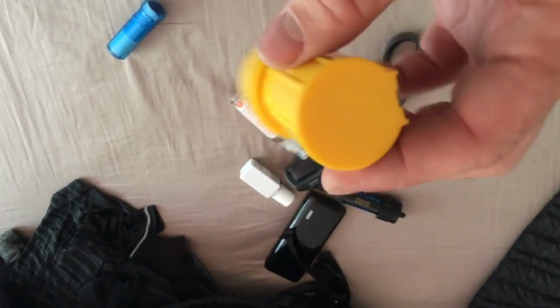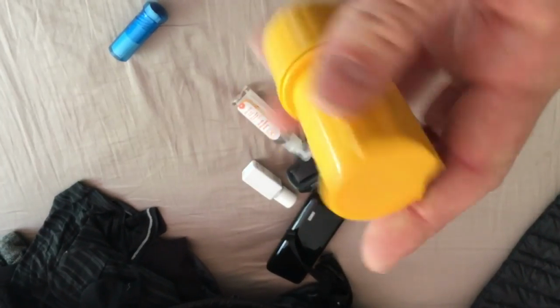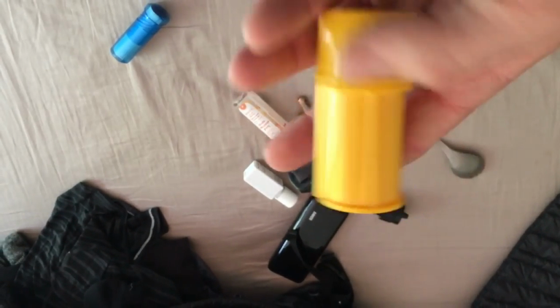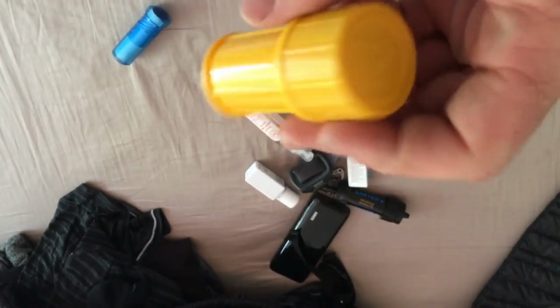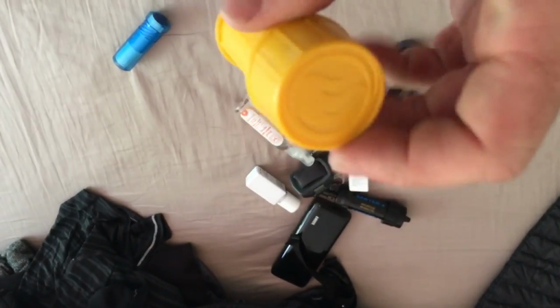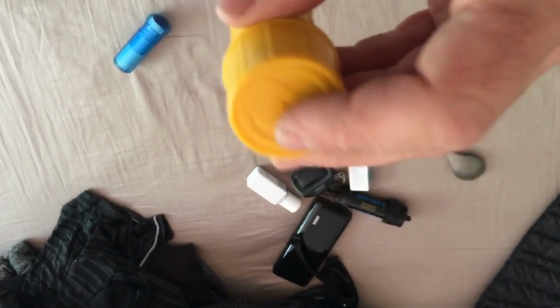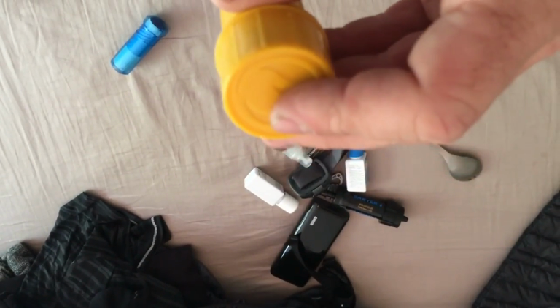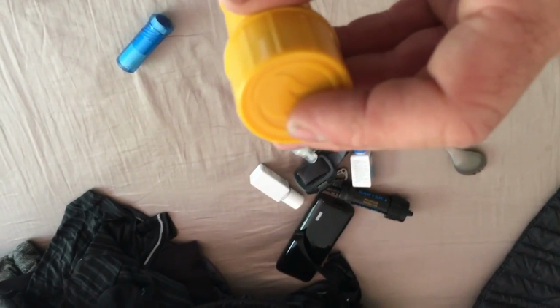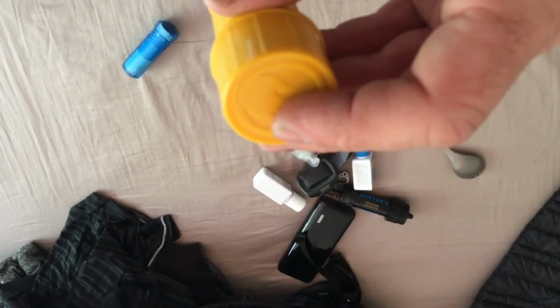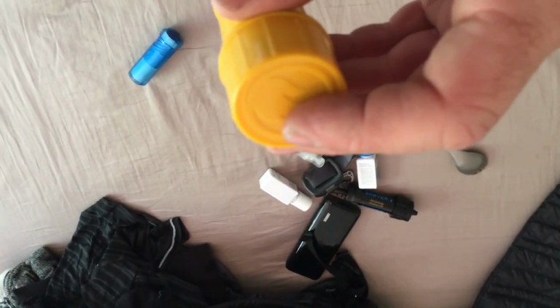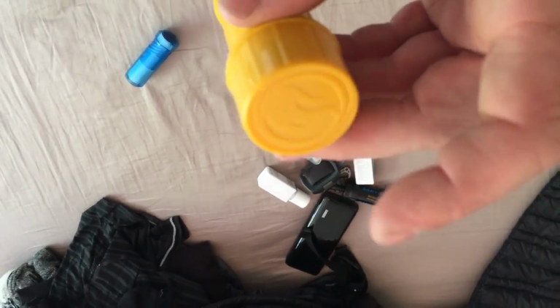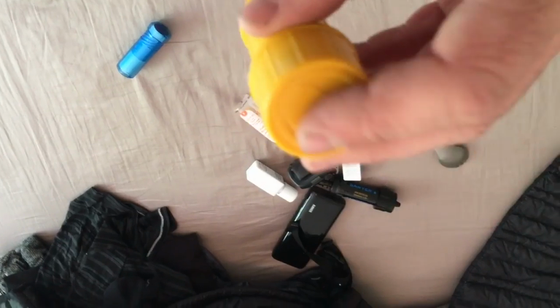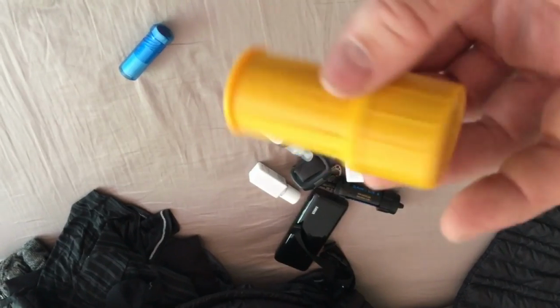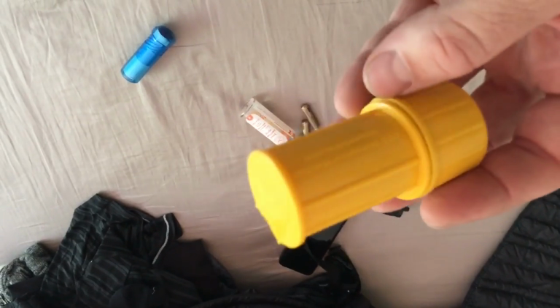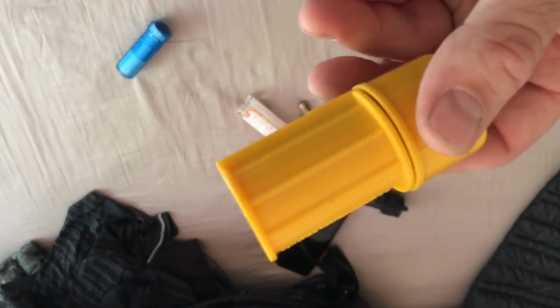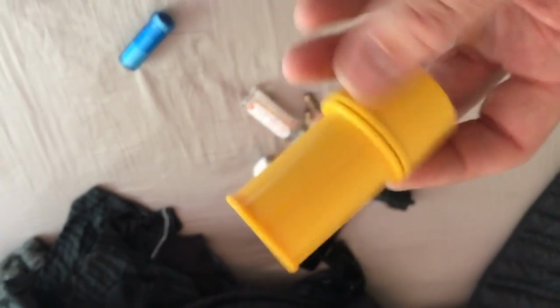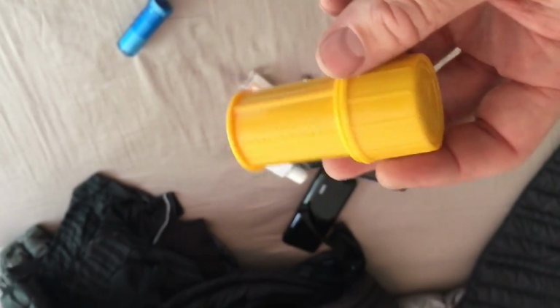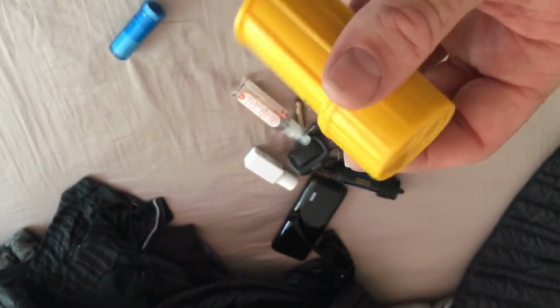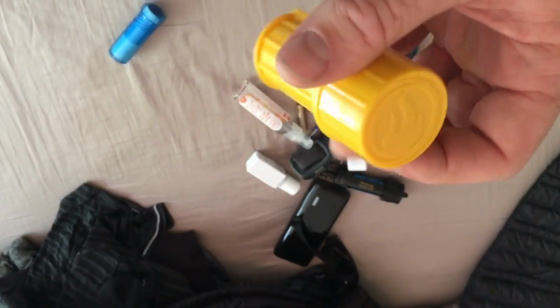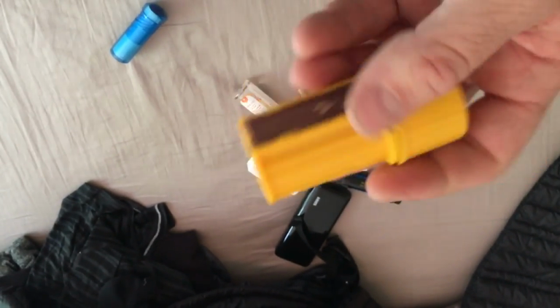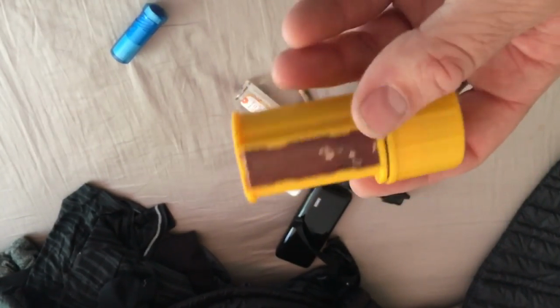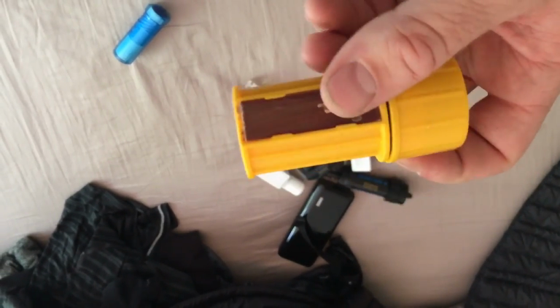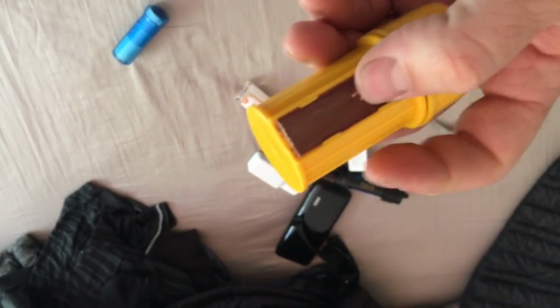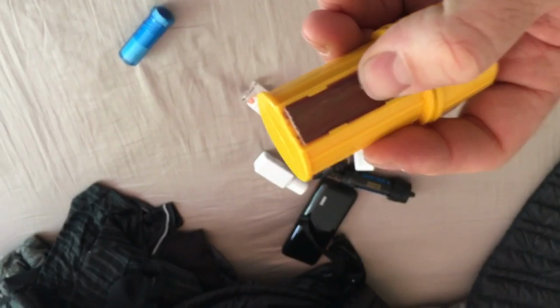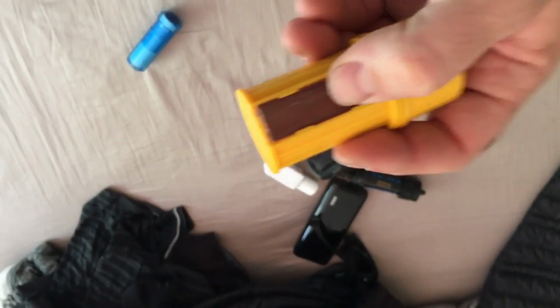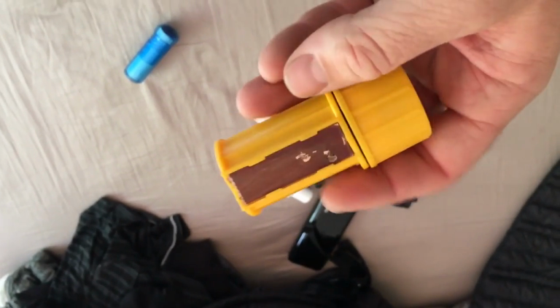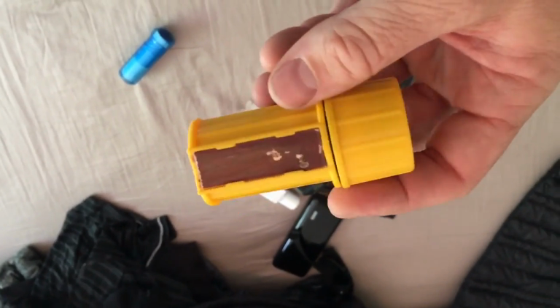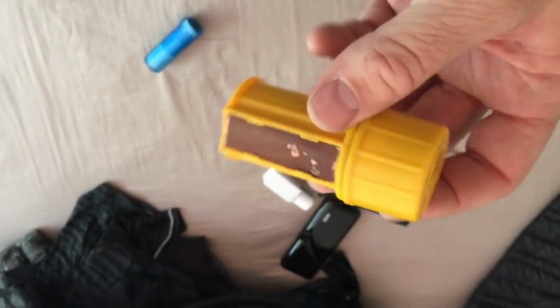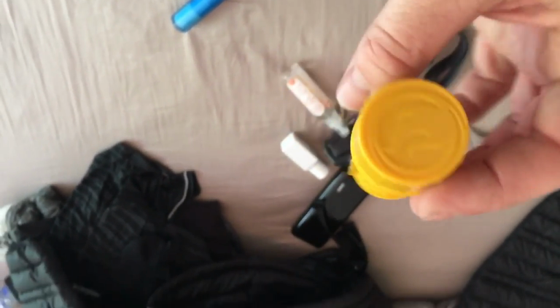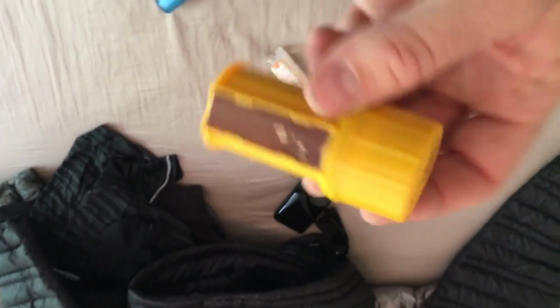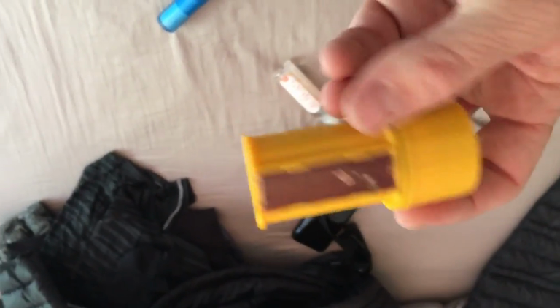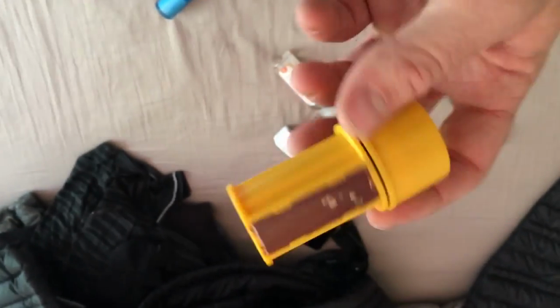Just some matches in a waterproof case. I also have a safety pin in there for puncturing any blisters that may pop up. Hopefully I won't have an issue with that — I haven't had a blister problem backpacking in the past — but it's always nice to have.